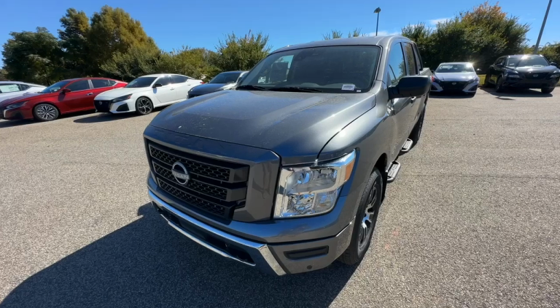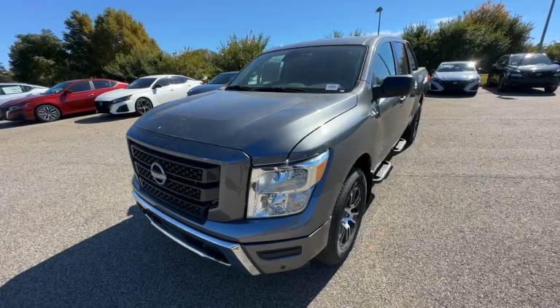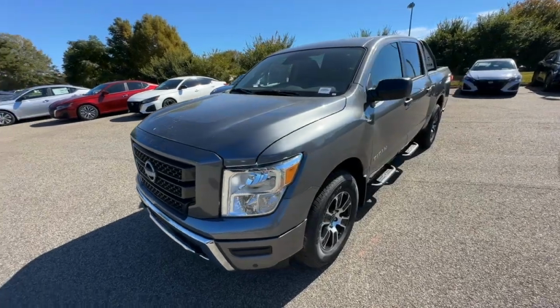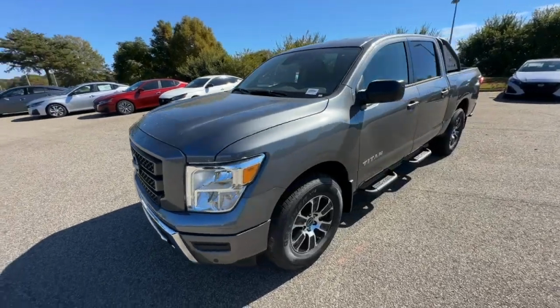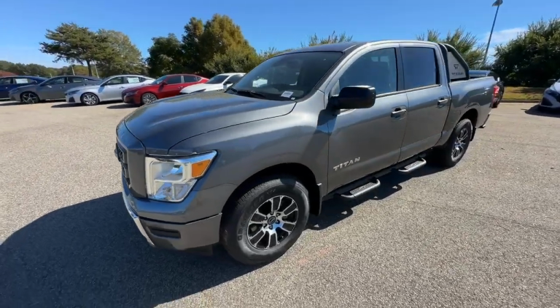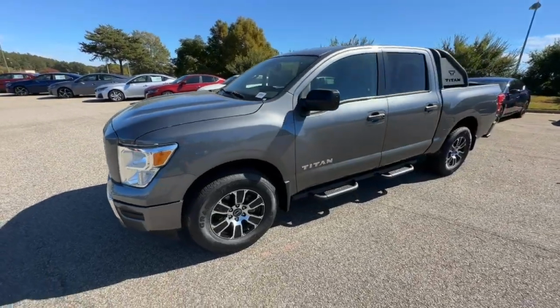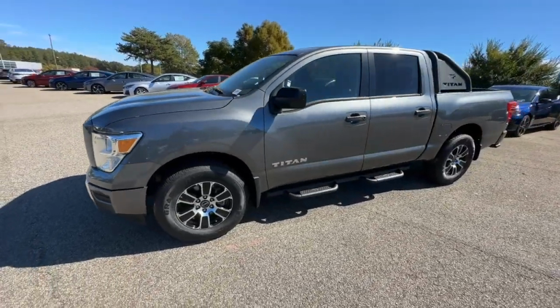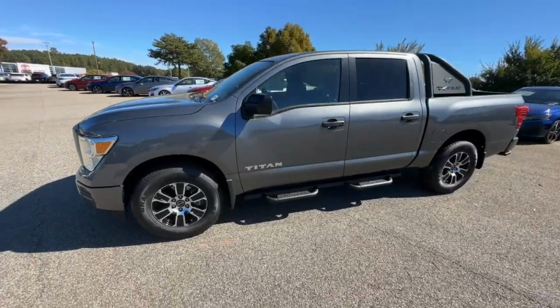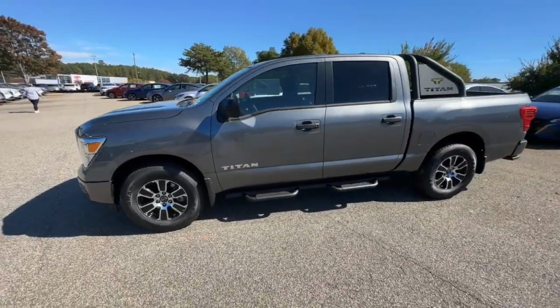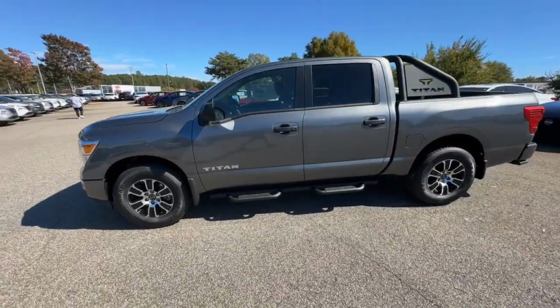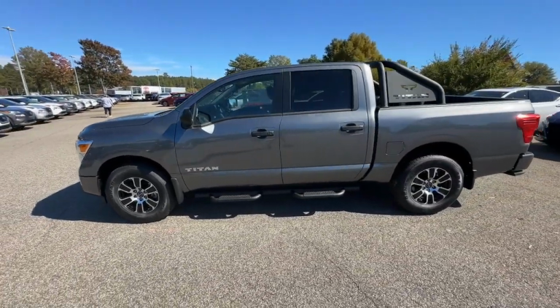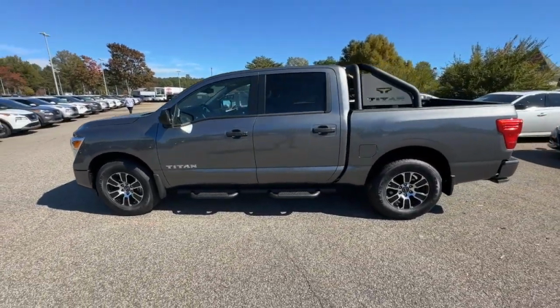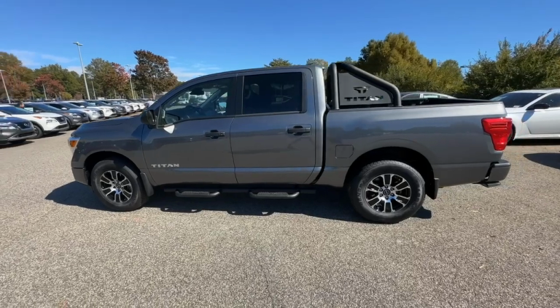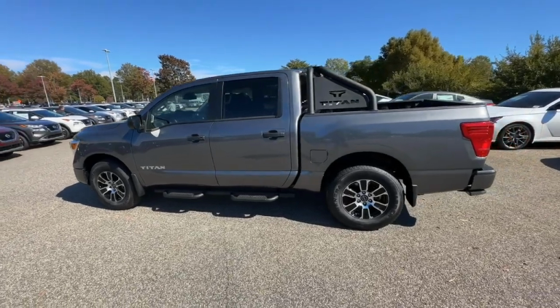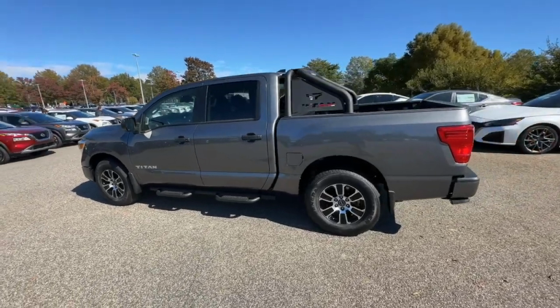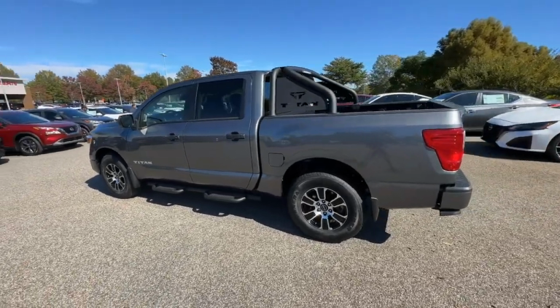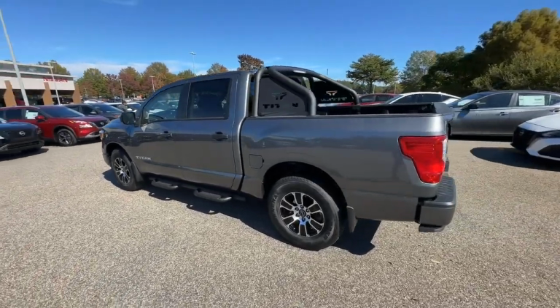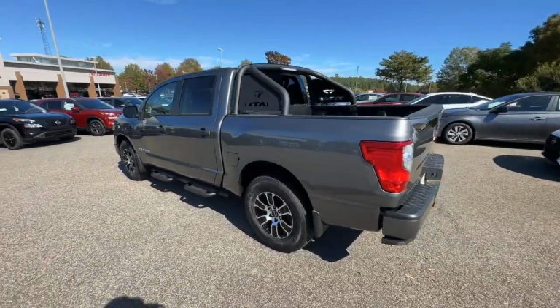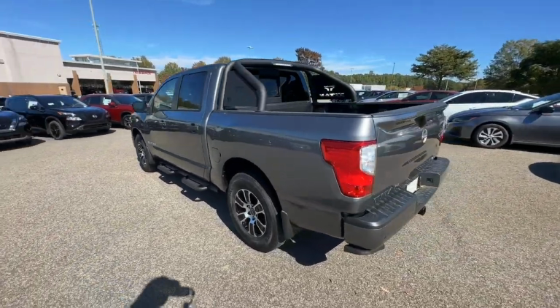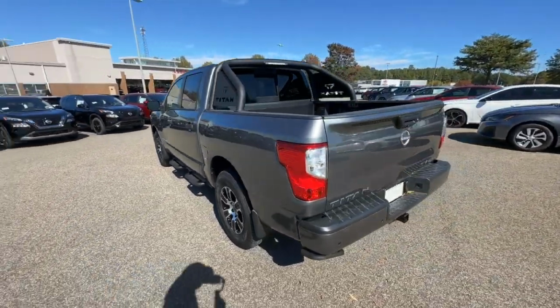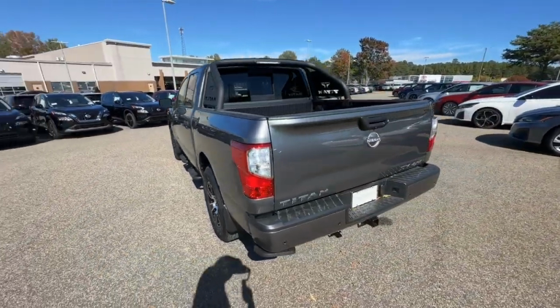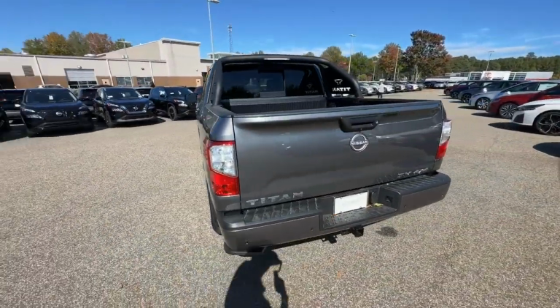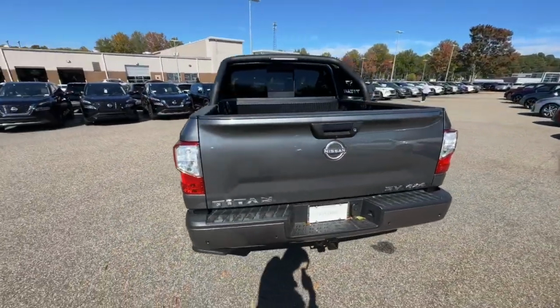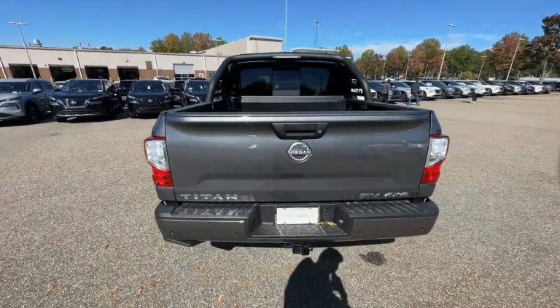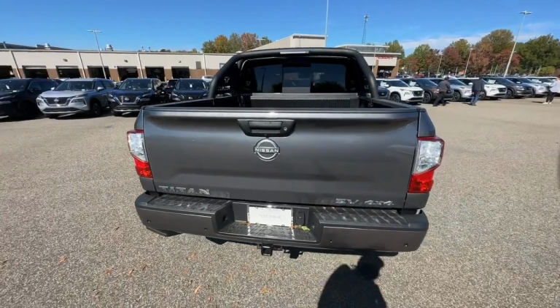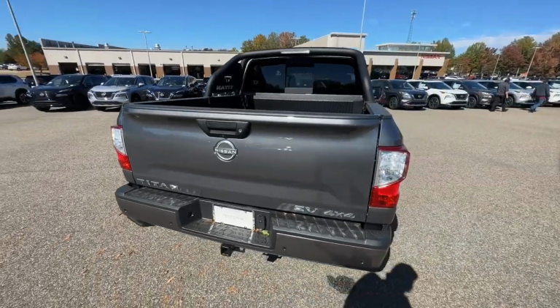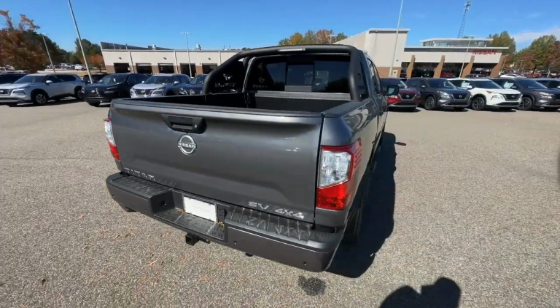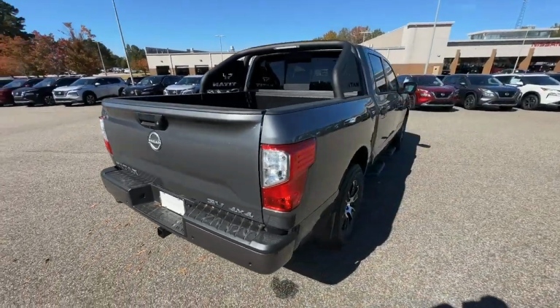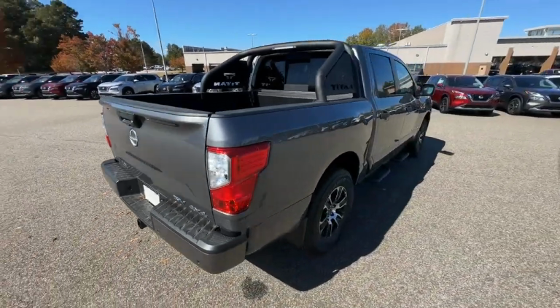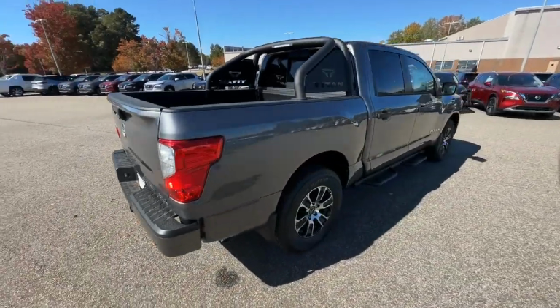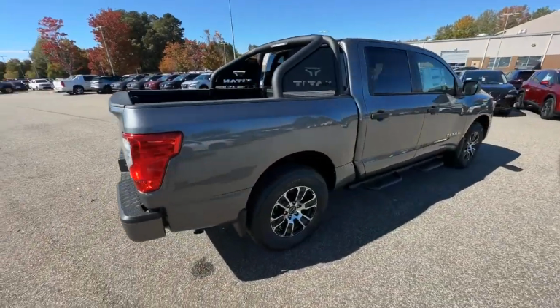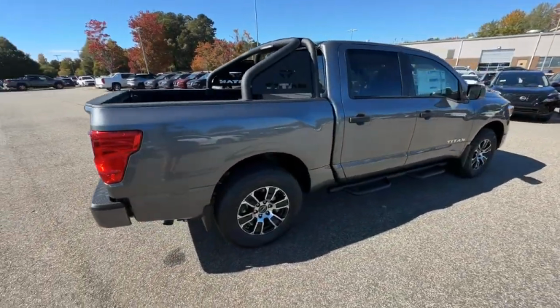Looking for your dream car? It could be the 2024 Nissan Titan. The bold styling of this powerful Titan is just the start. This full-size pickup delivers the strength and capability you need to meet the challenge.